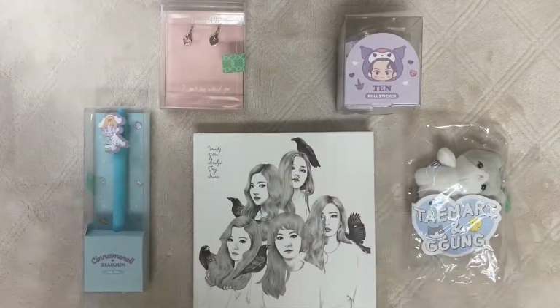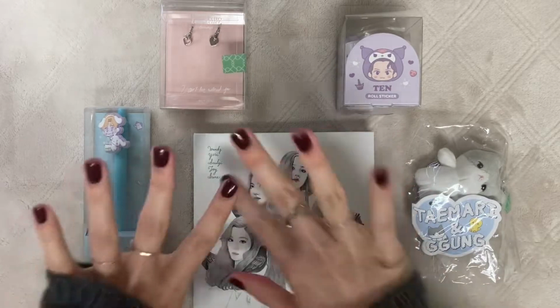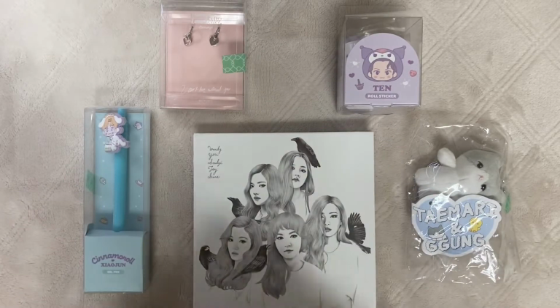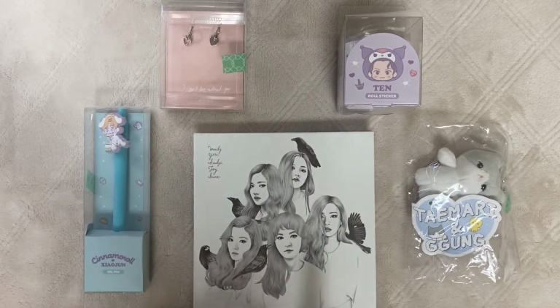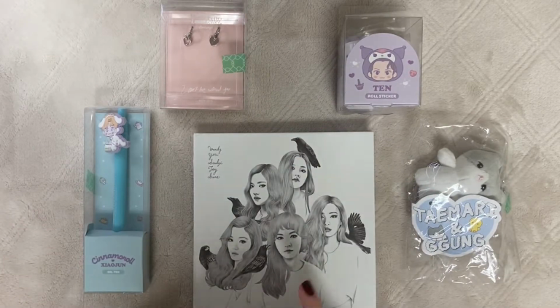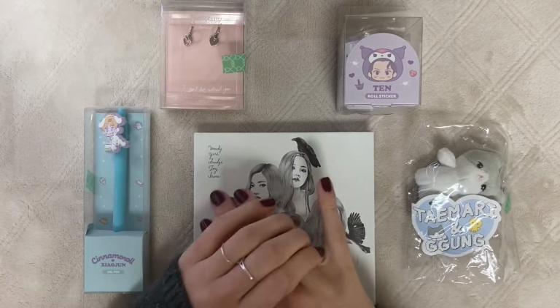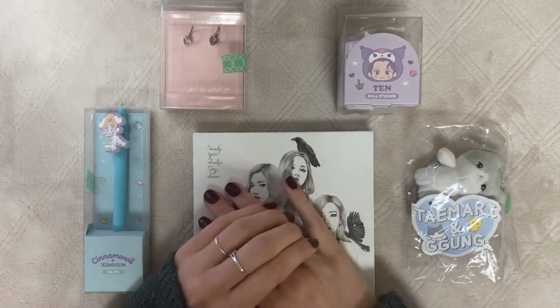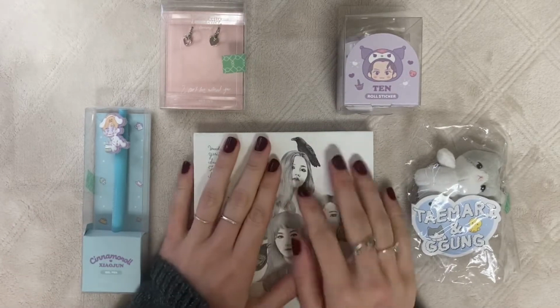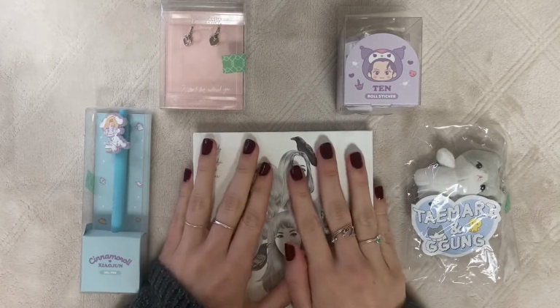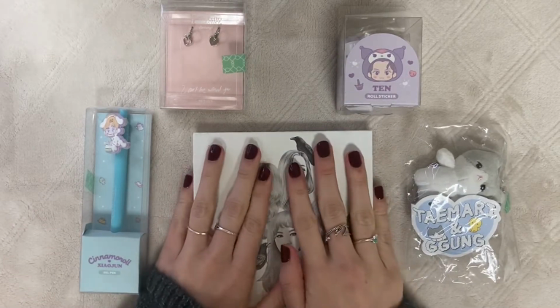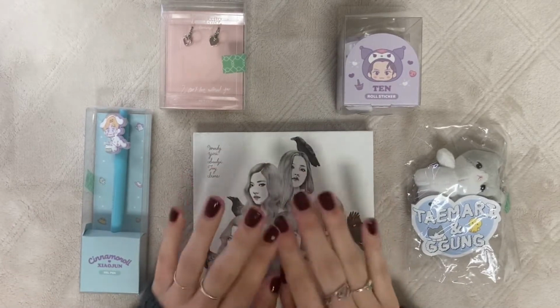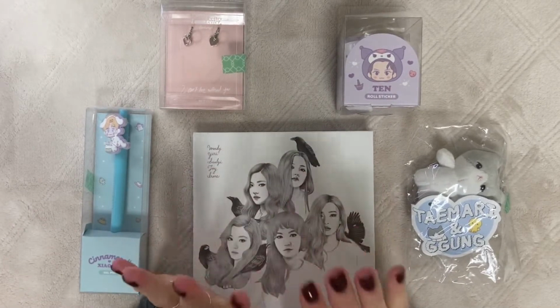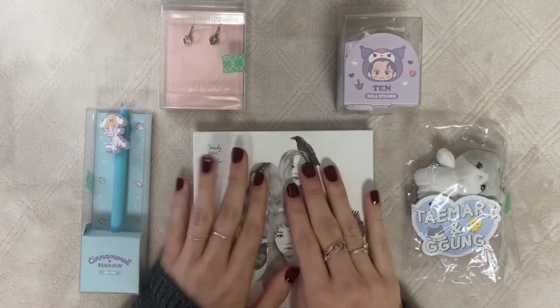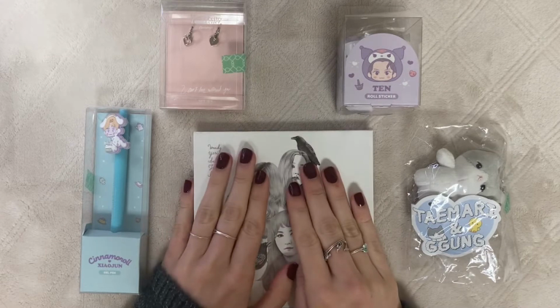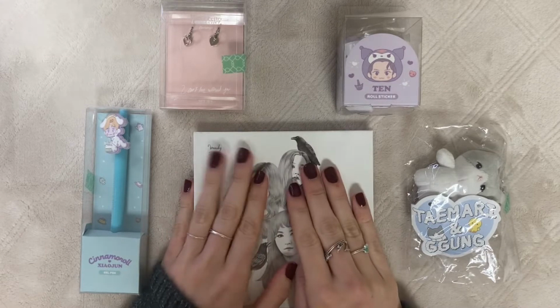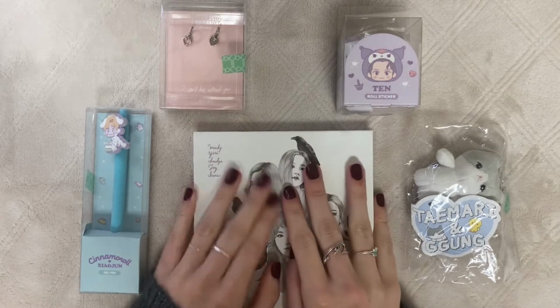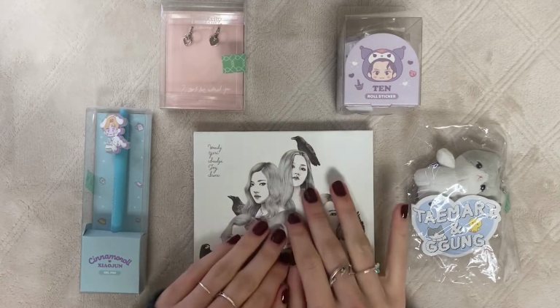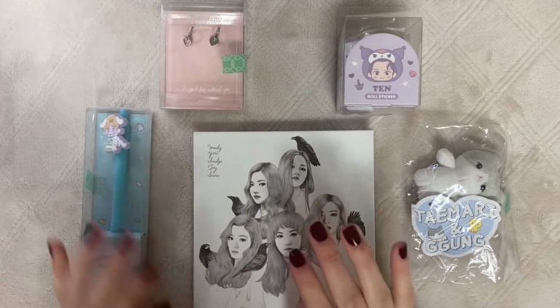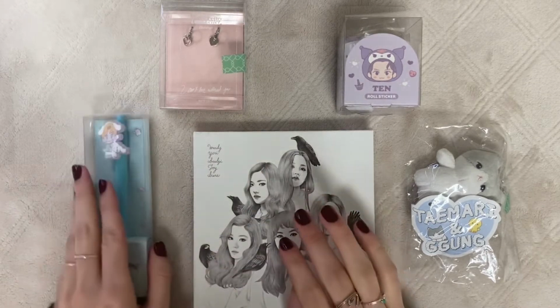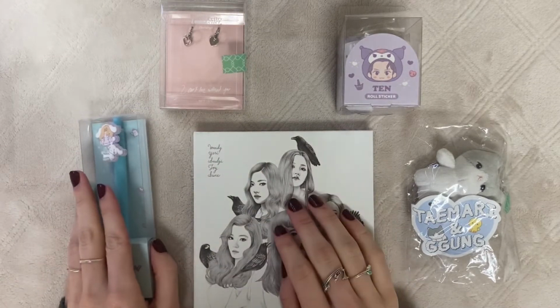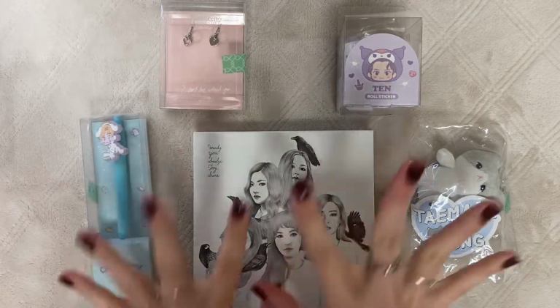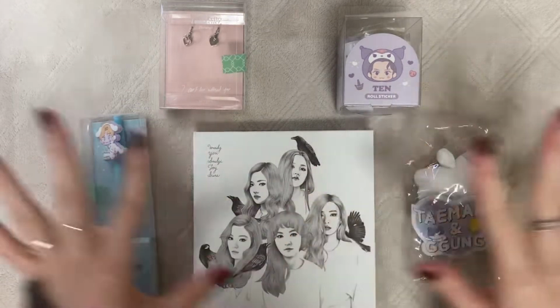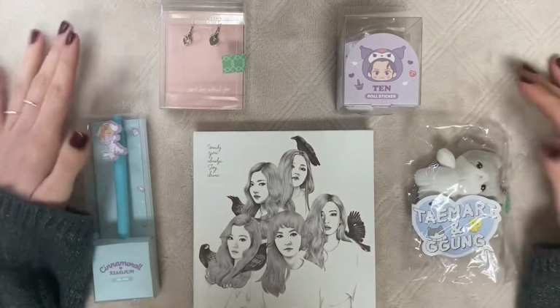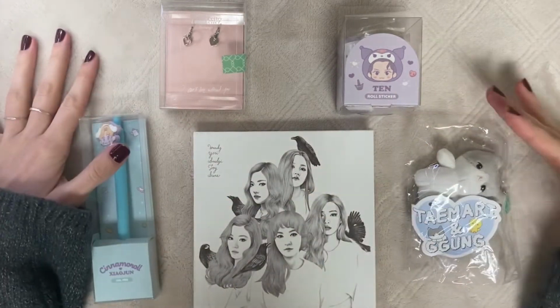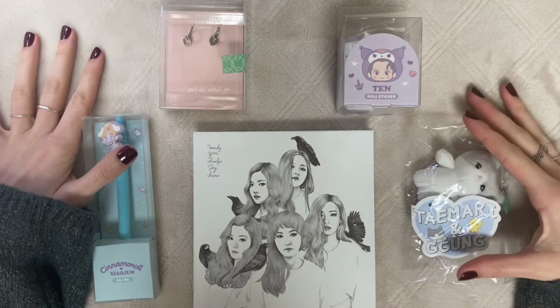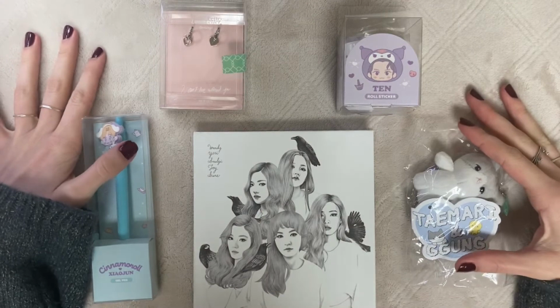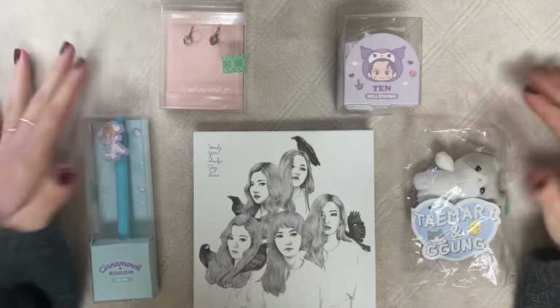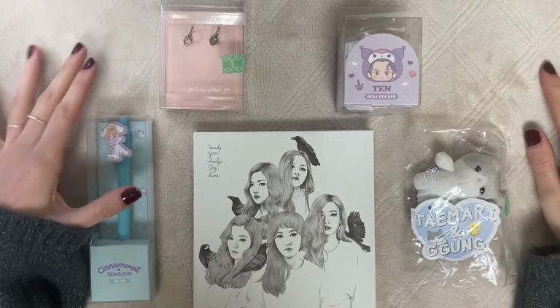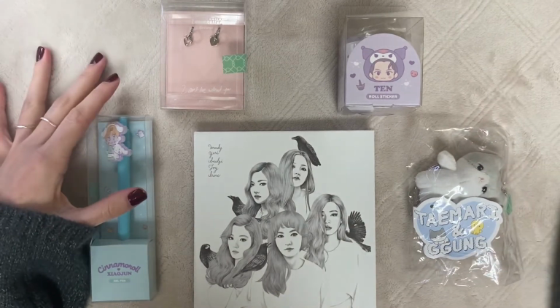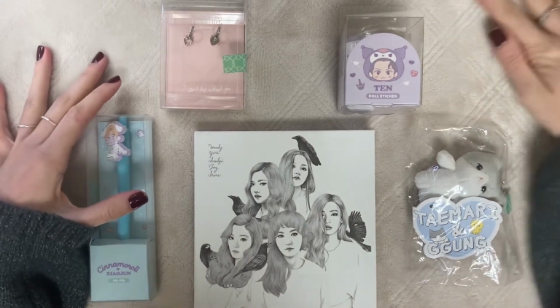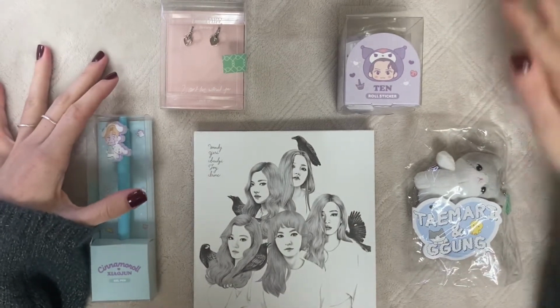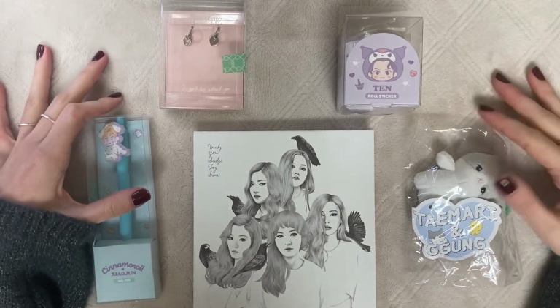Hi friends, welcome to my channel! Today I'm really excited because I have a super fun video to show you guys — a haul of all the stuff I bought when I went to the SM Town & Store on my recent trip to Korea.